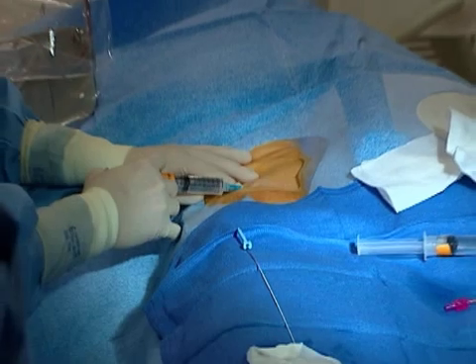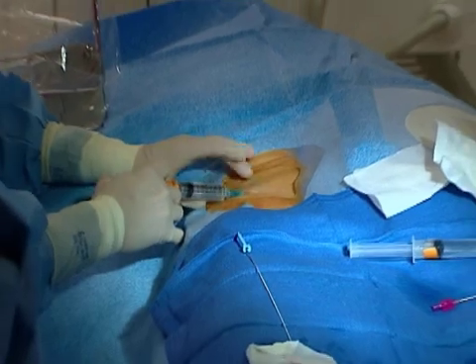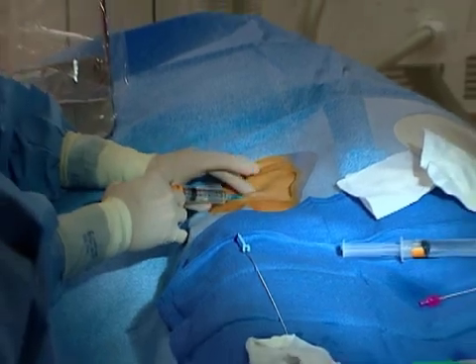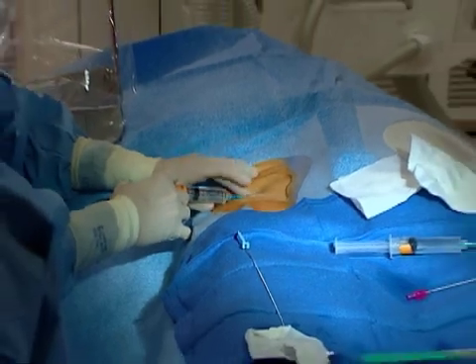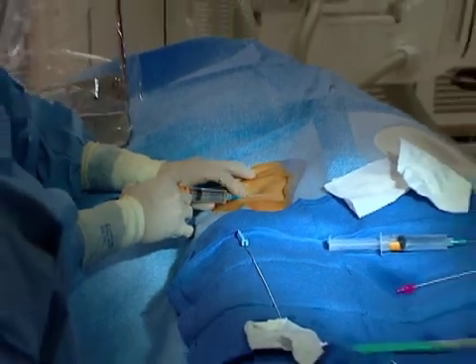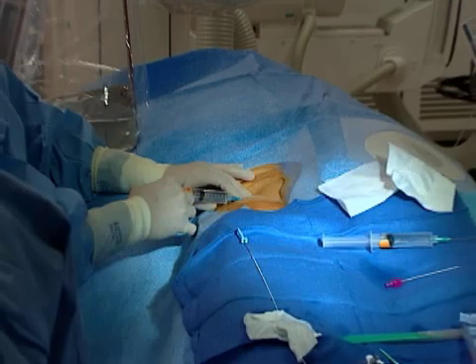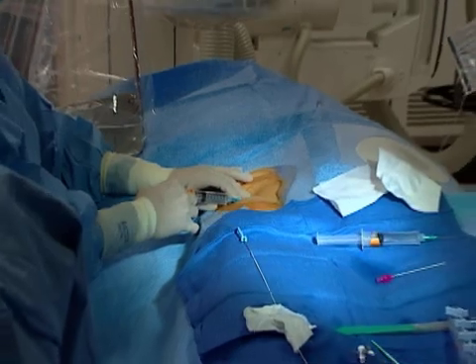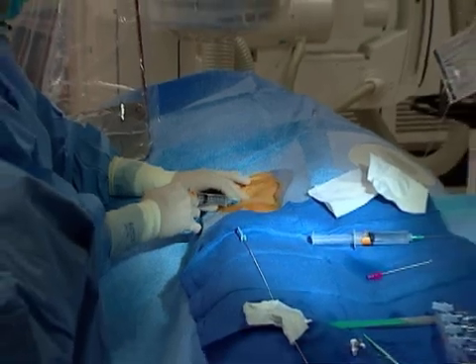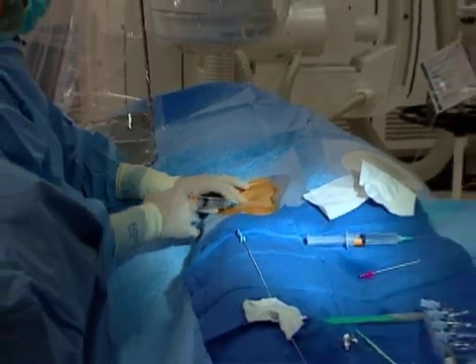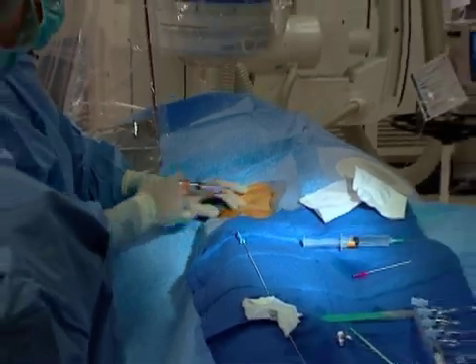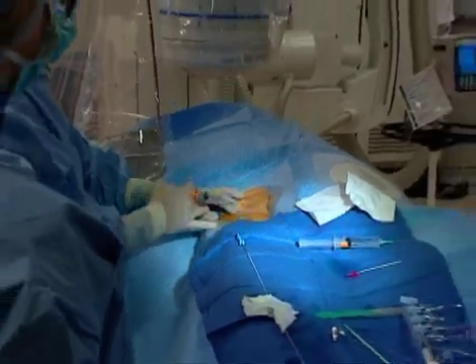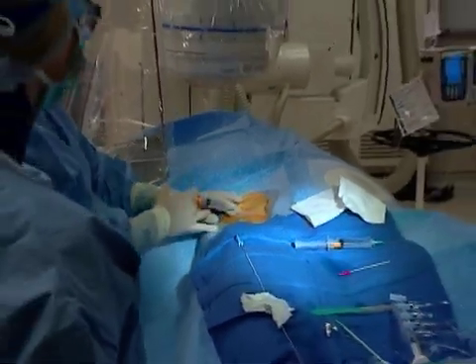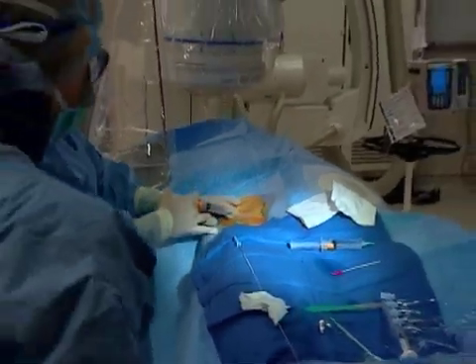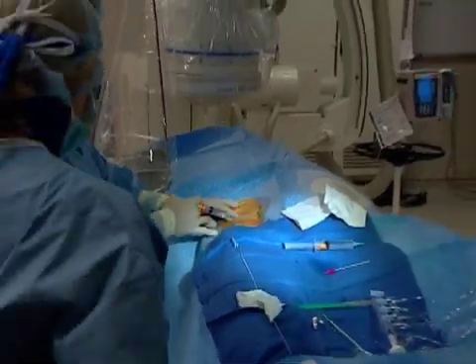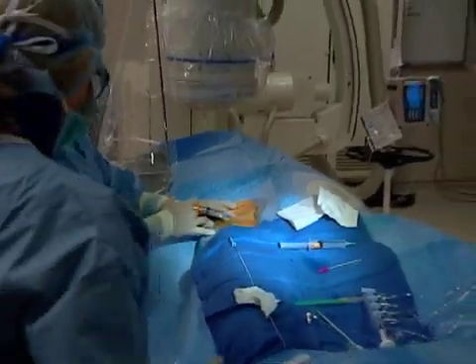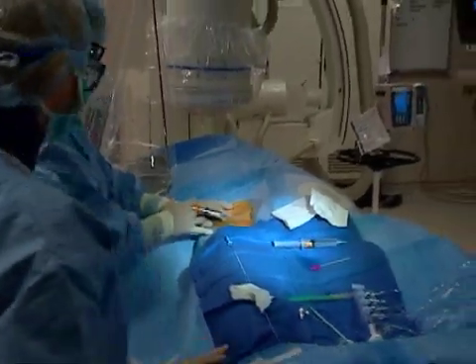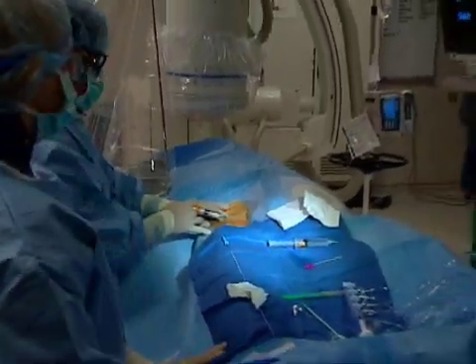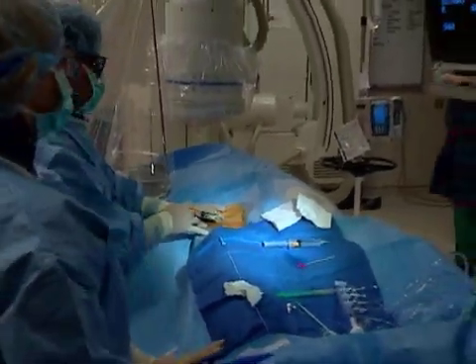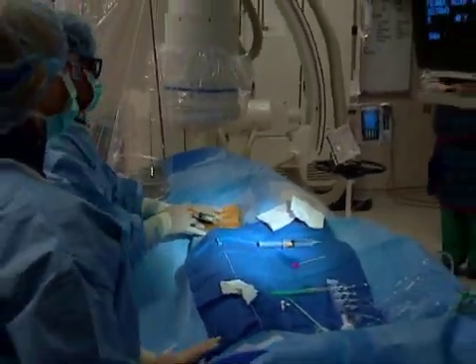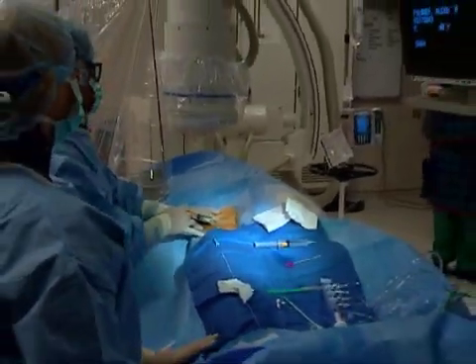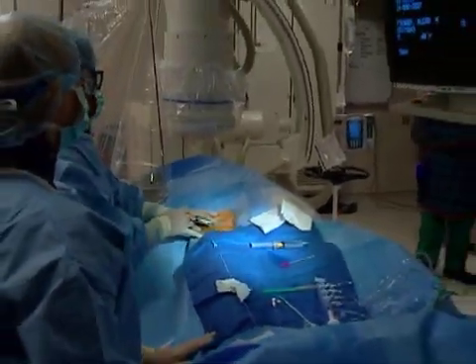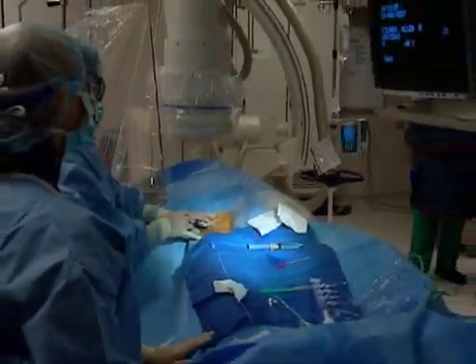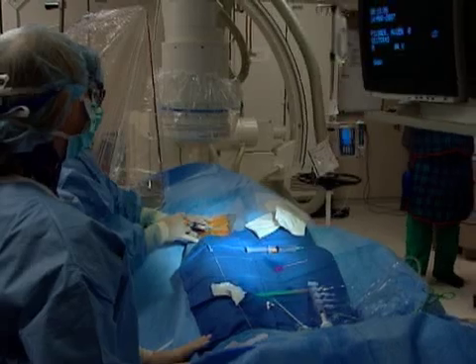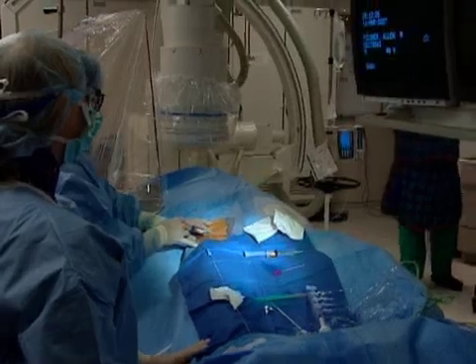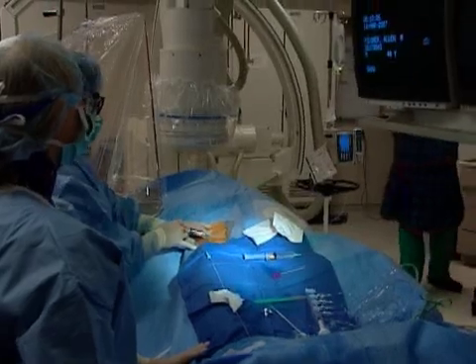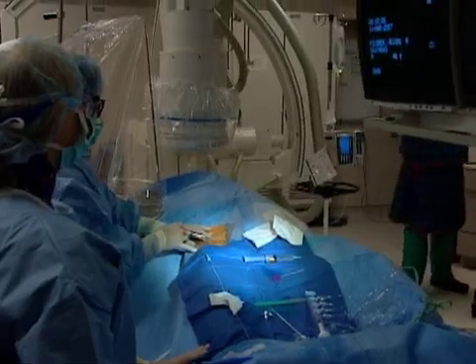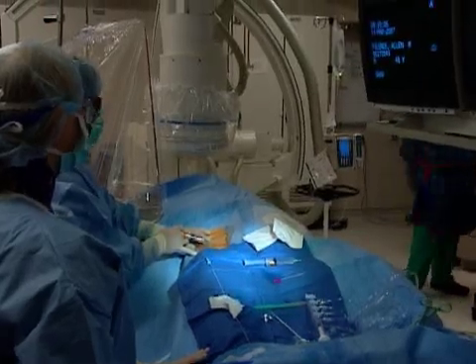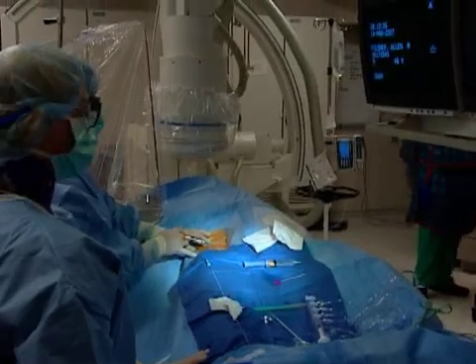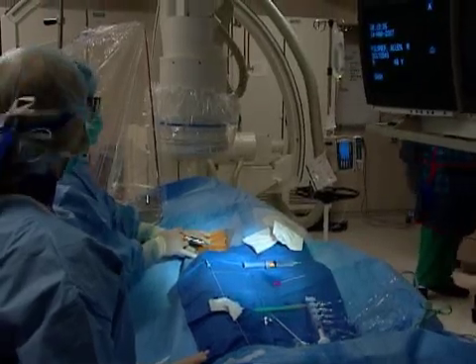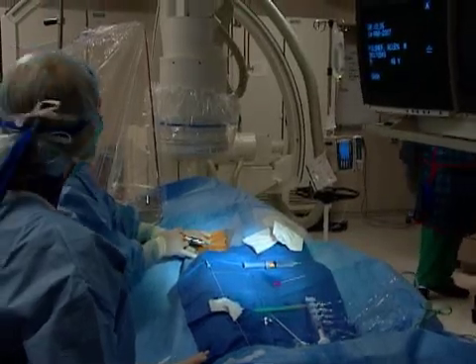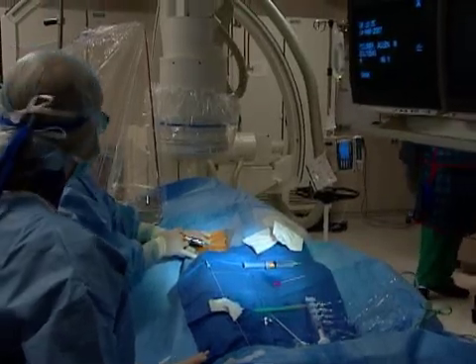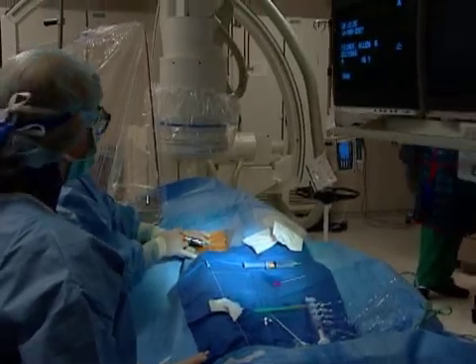If the coronary arteries are blocked, doctors can use a catheter, guide wire, and balloon to open them and improve blood flow to the heart. This is just one example of how the procedure can improve life for patients.